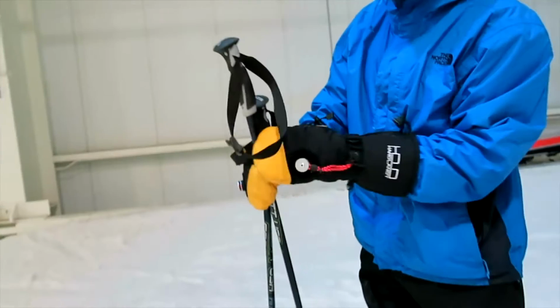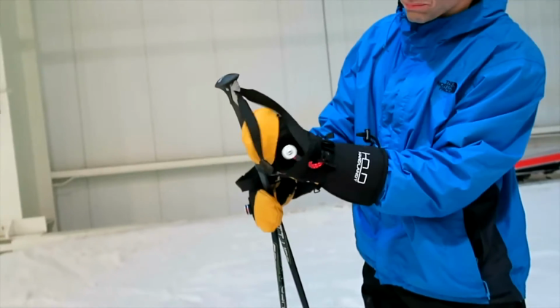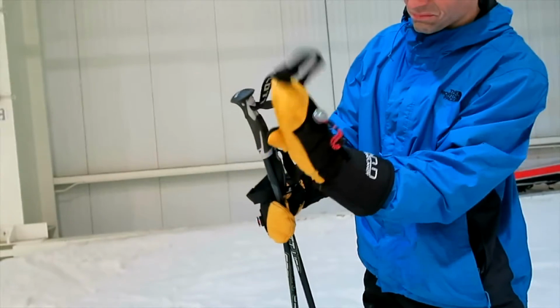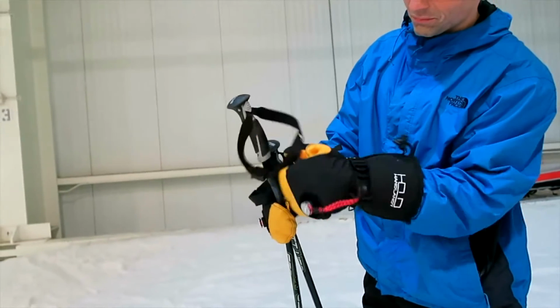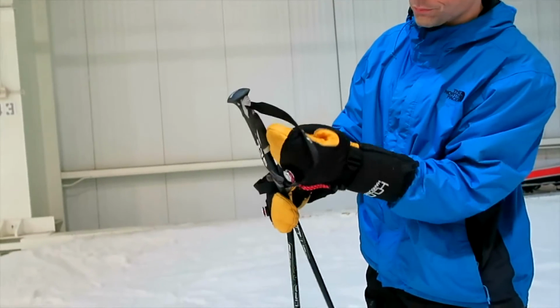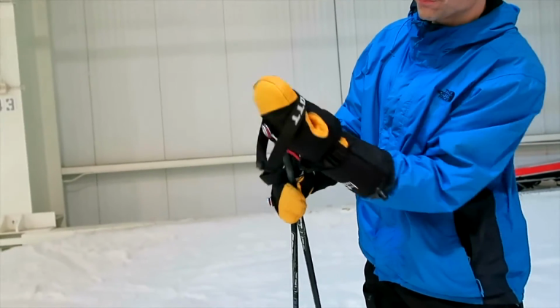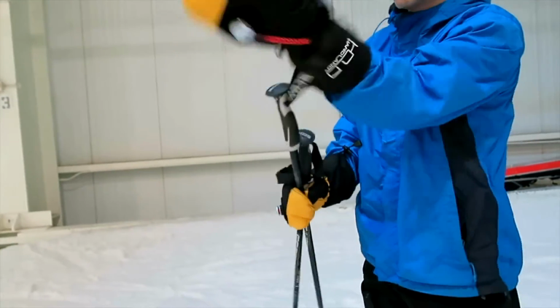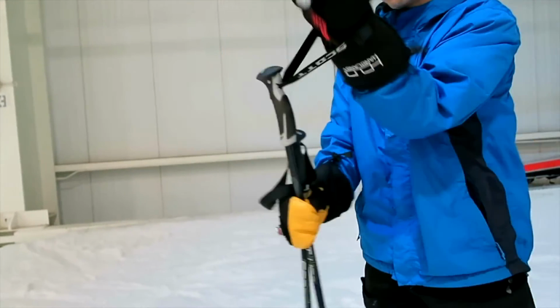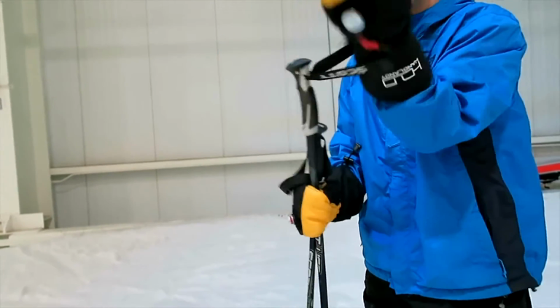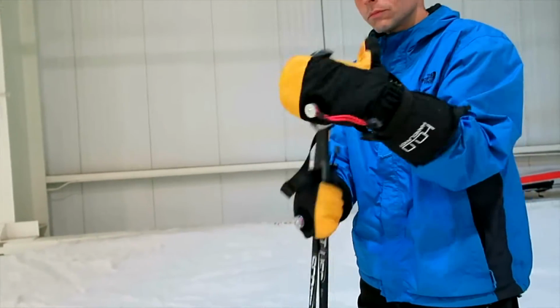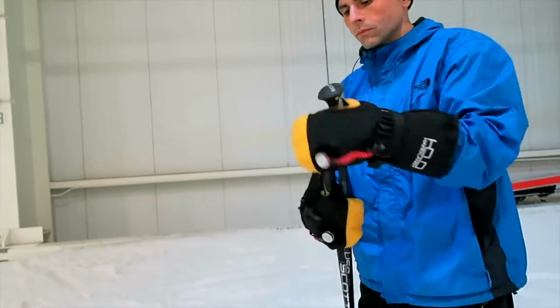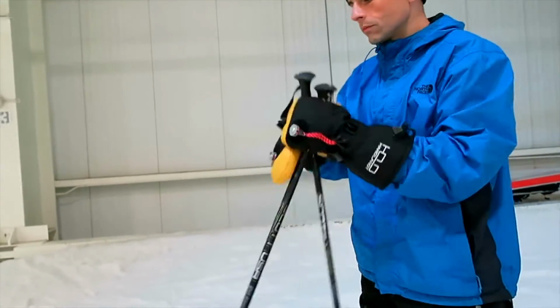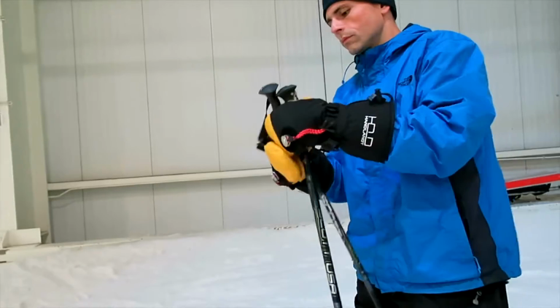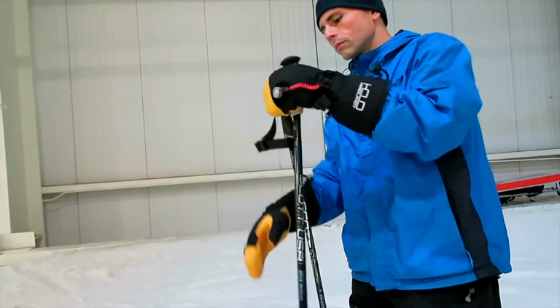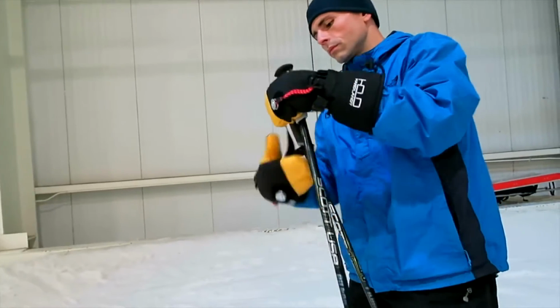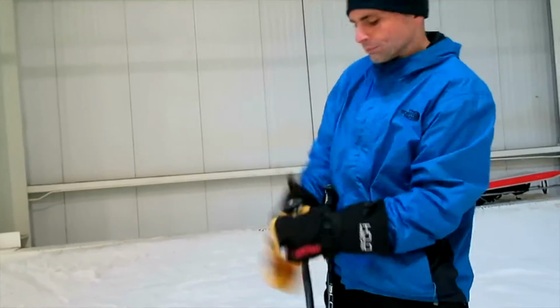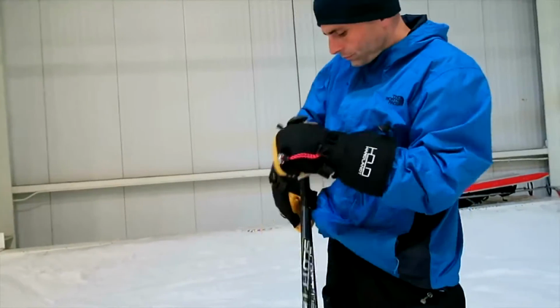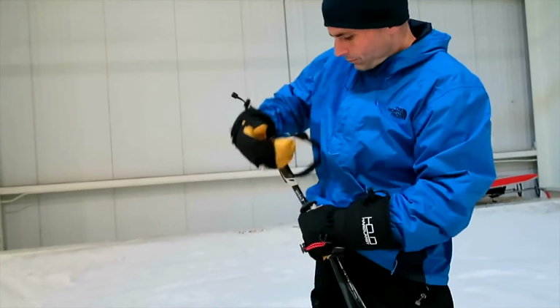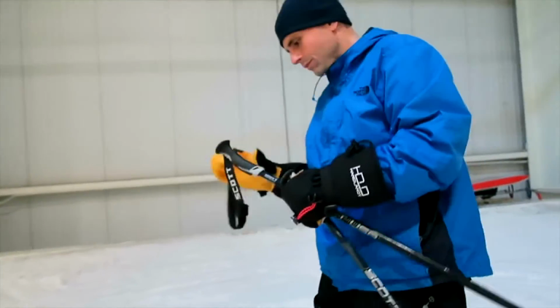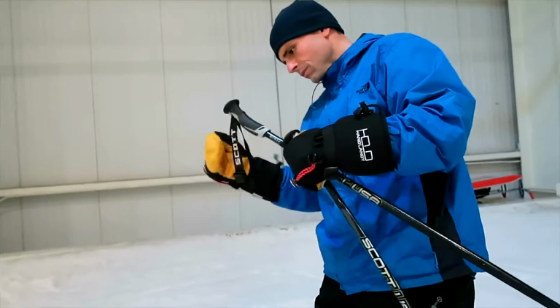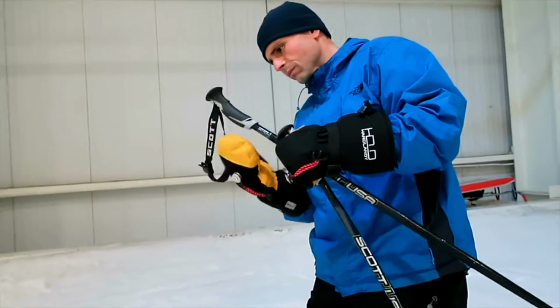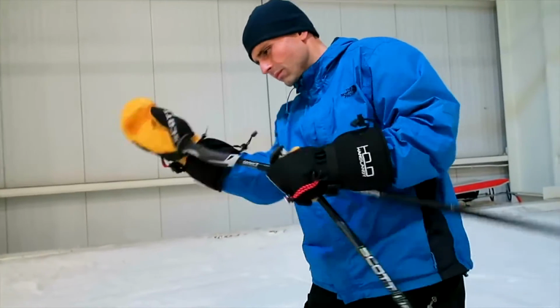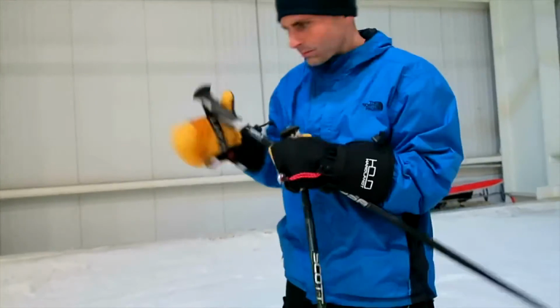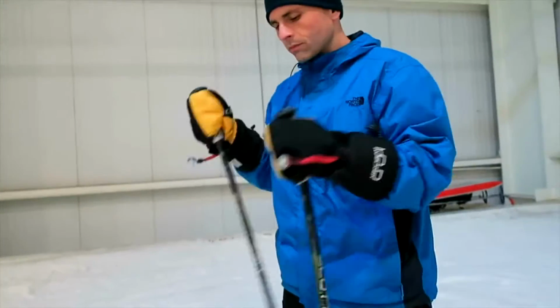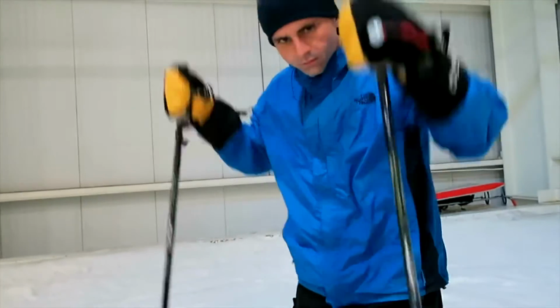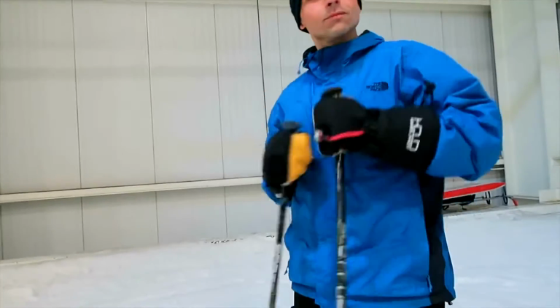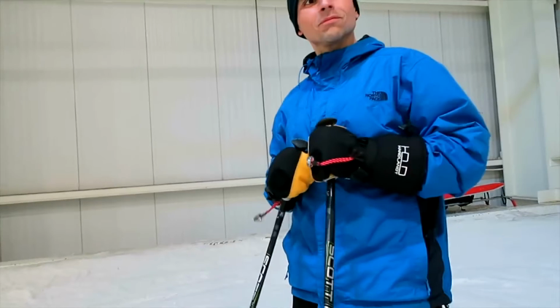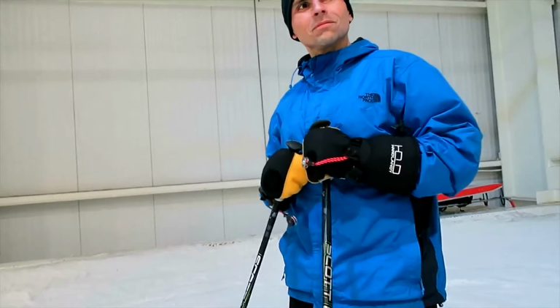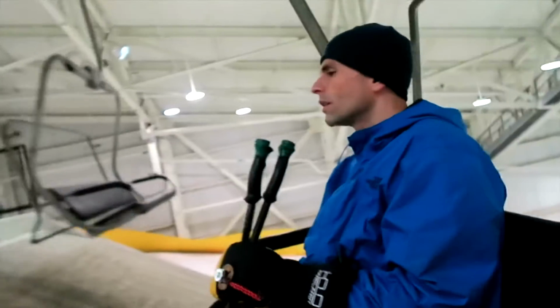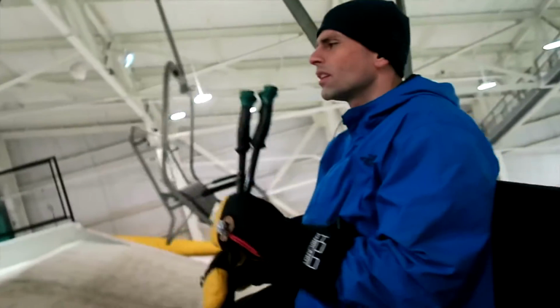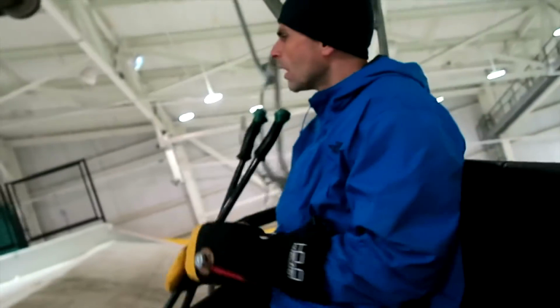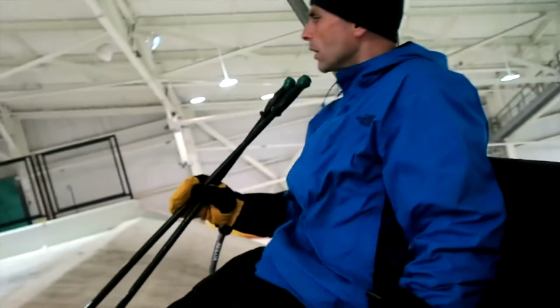If you've ever gone skiing, you know that ski pole straps are at best annoying to put on and at worst downright dangerous. But they don't have to be anymore — introducing Monkey Straps.